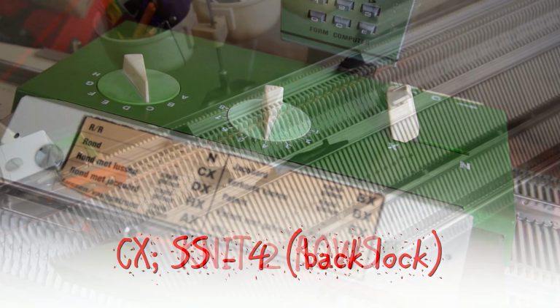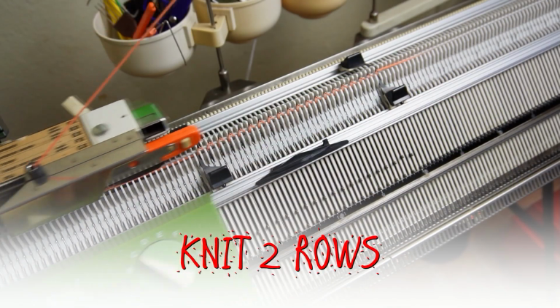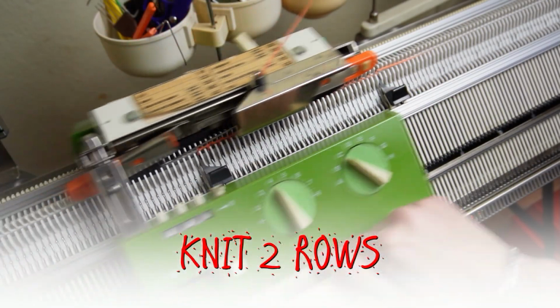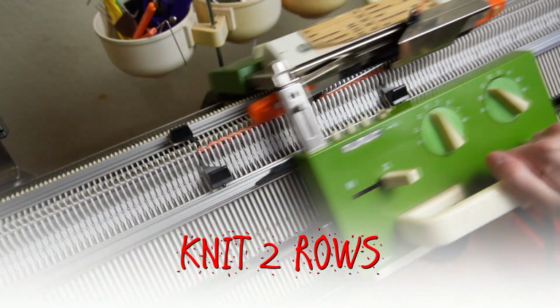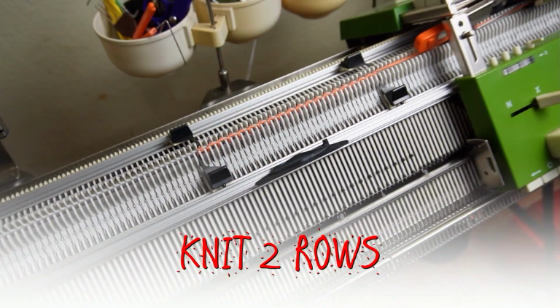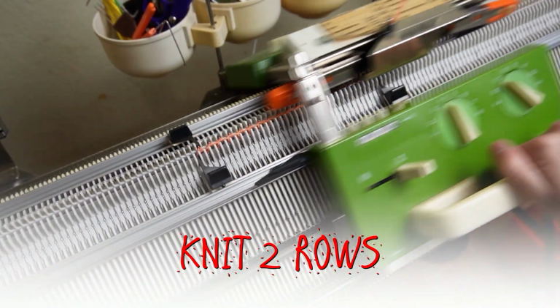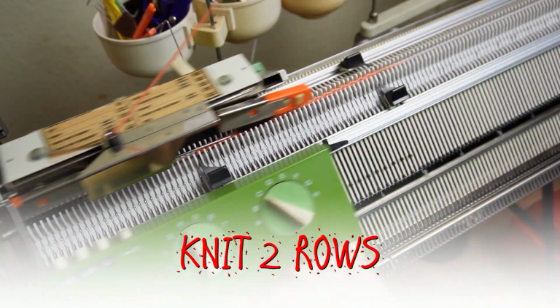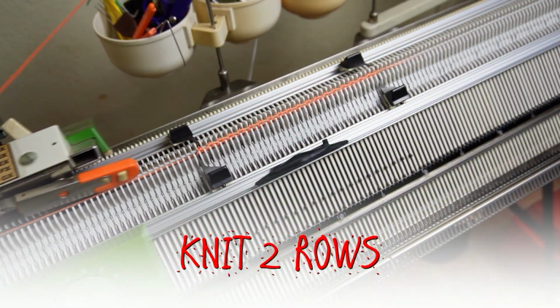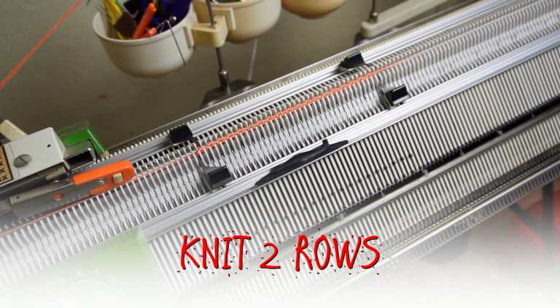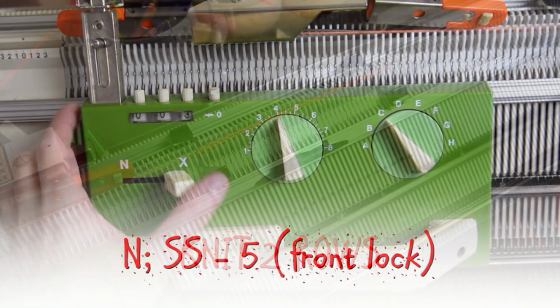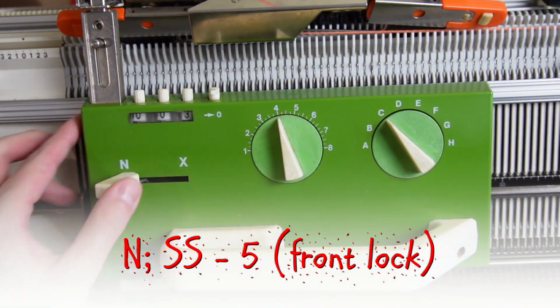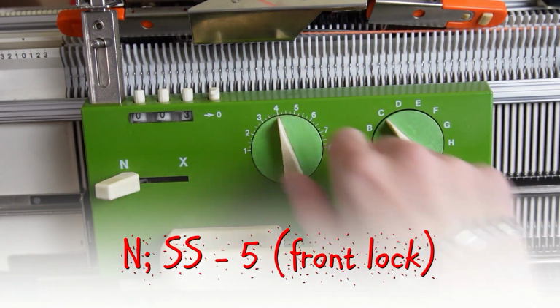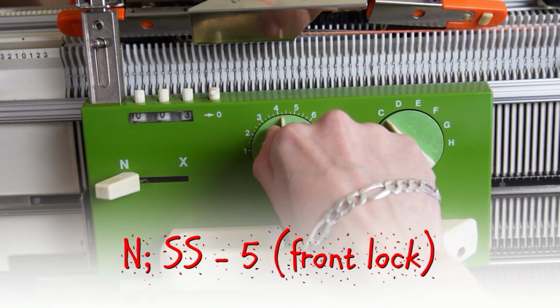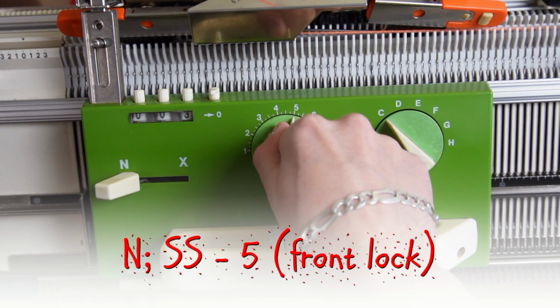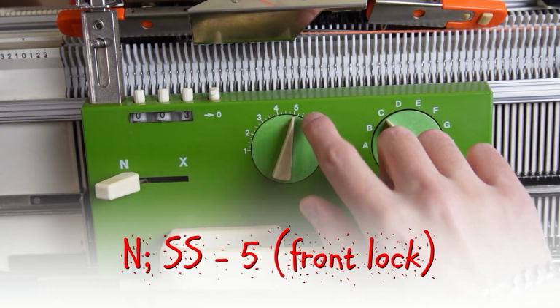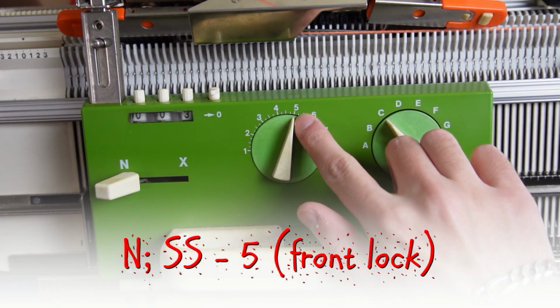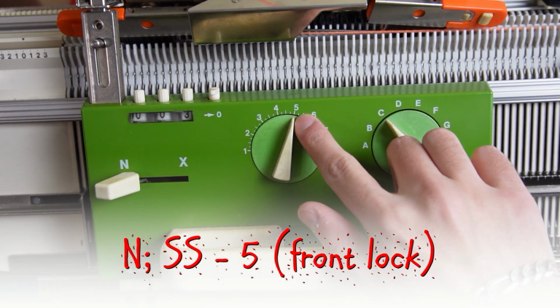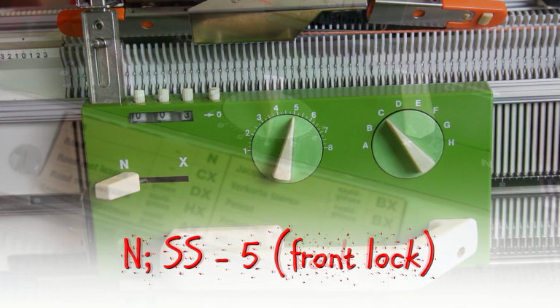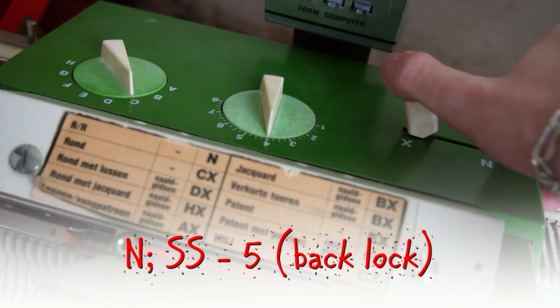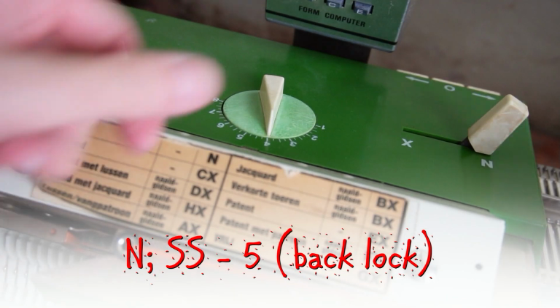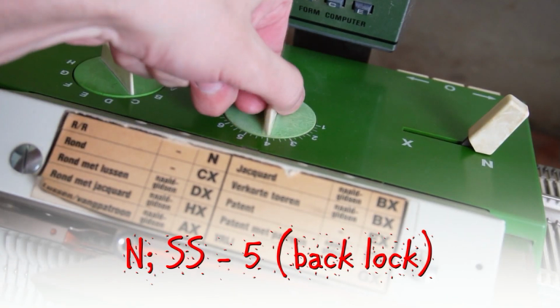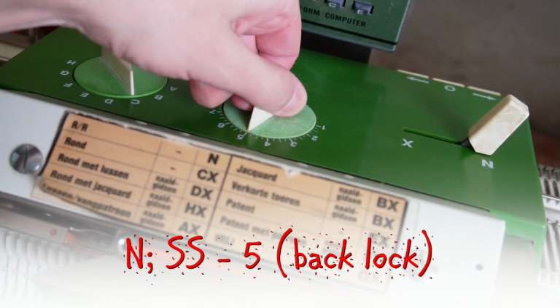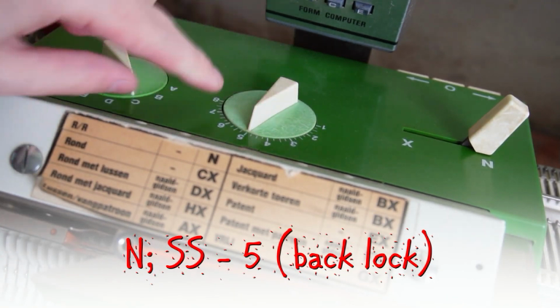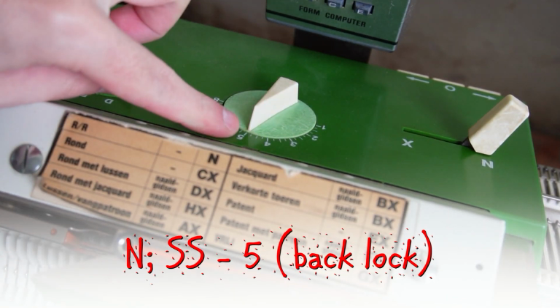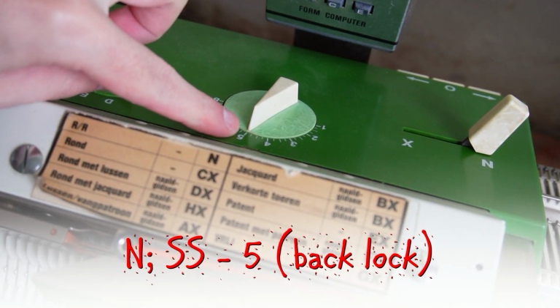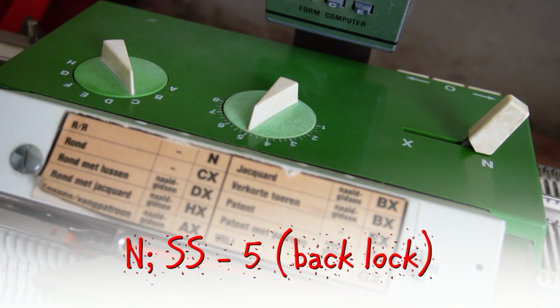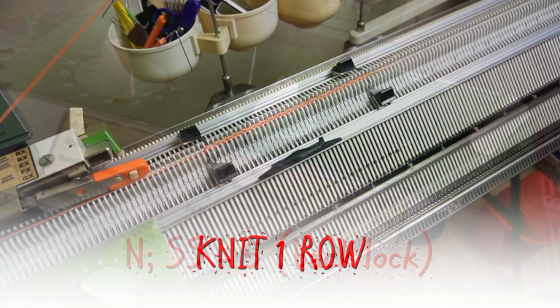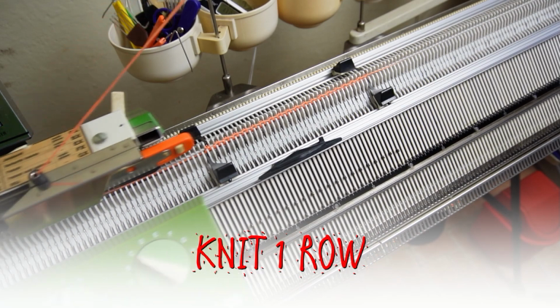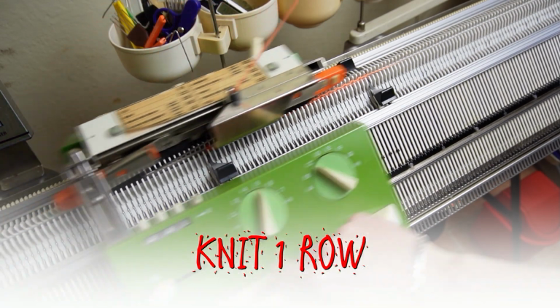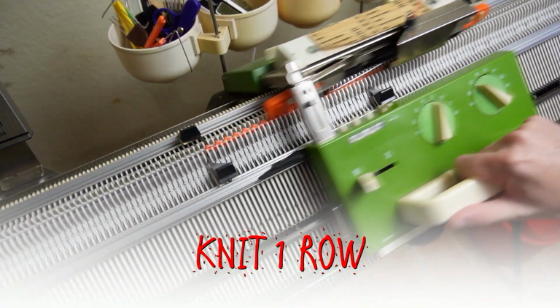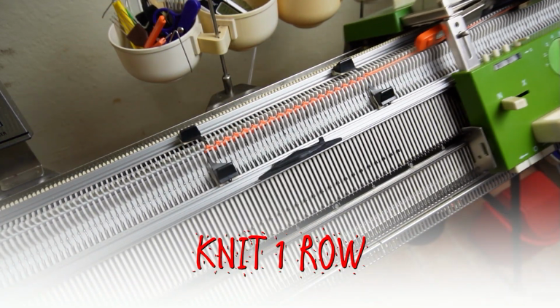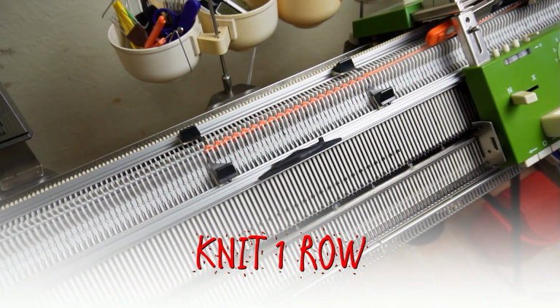Now knit two rolls. Set both locks to N and the stitch size to 5. Knit one roll to finish the cast on.